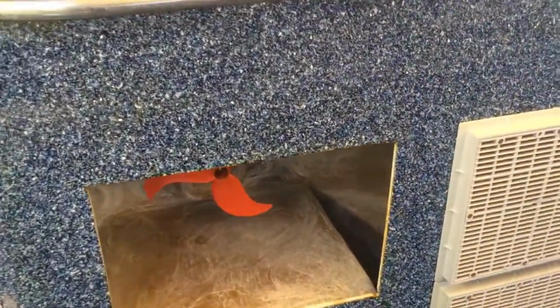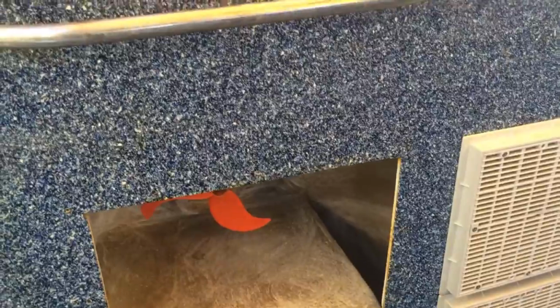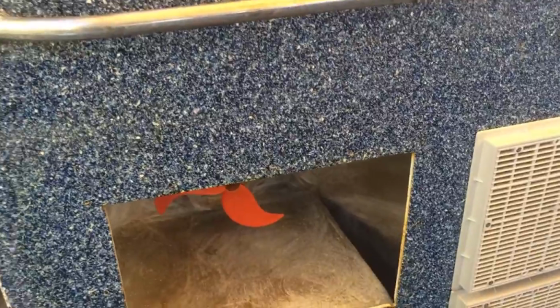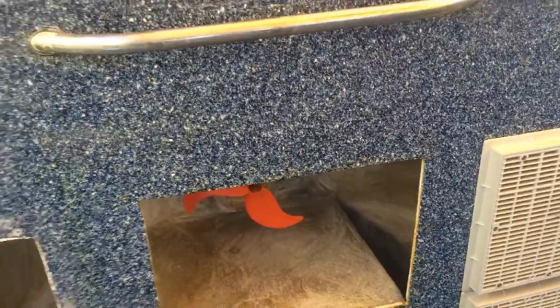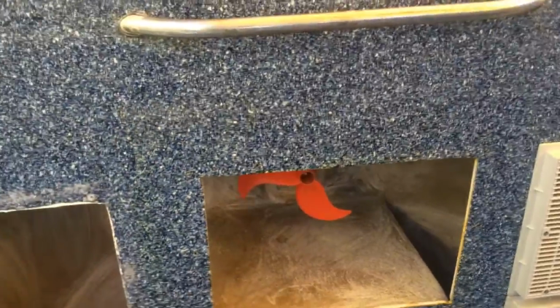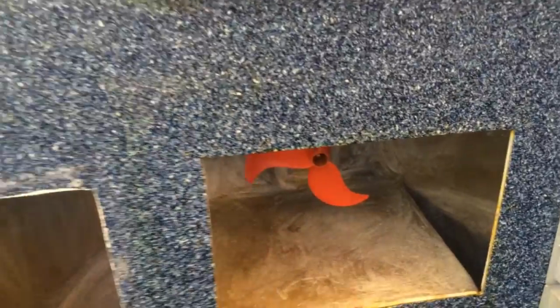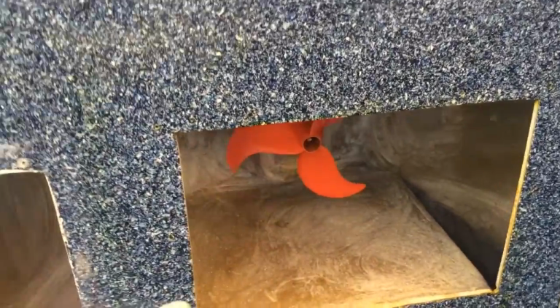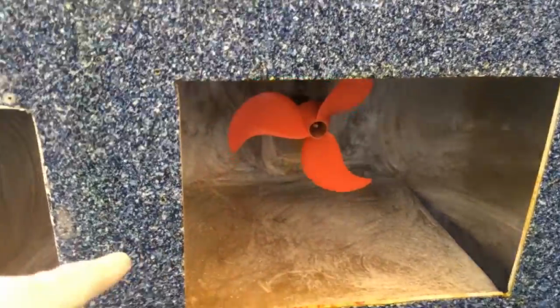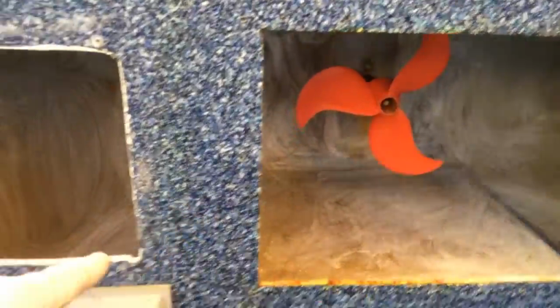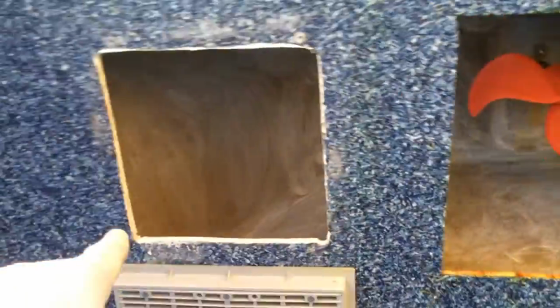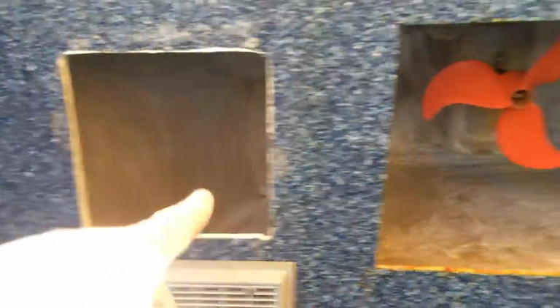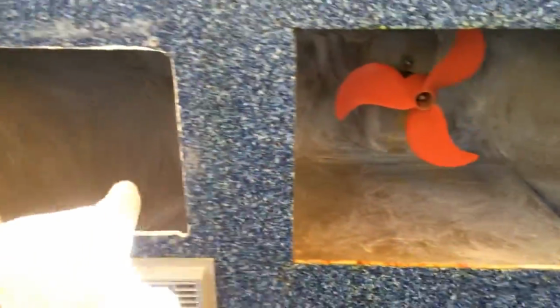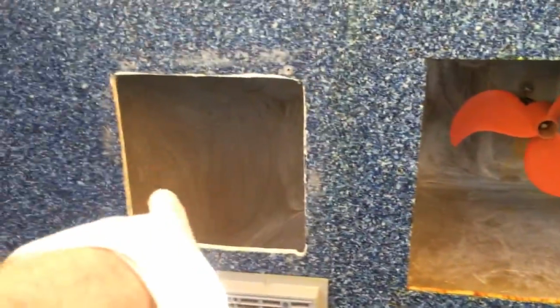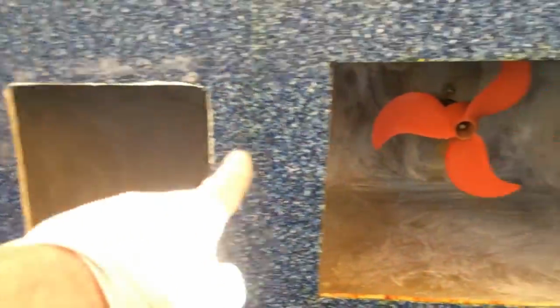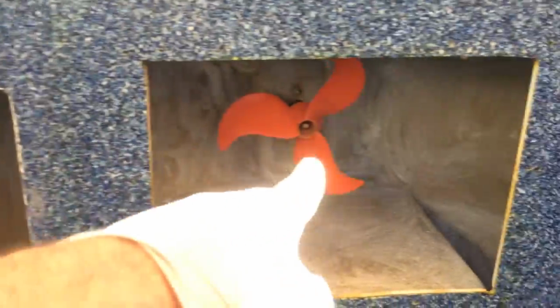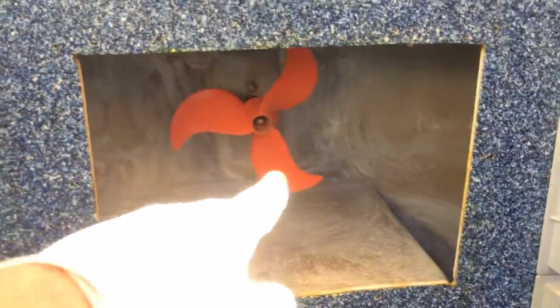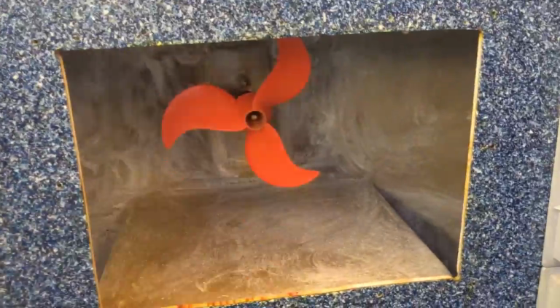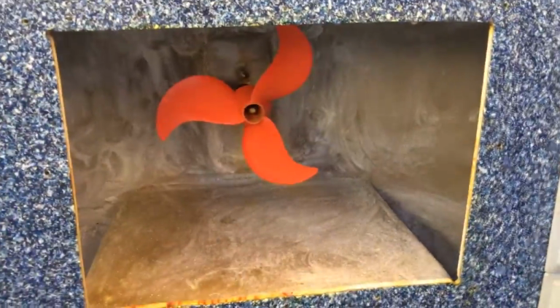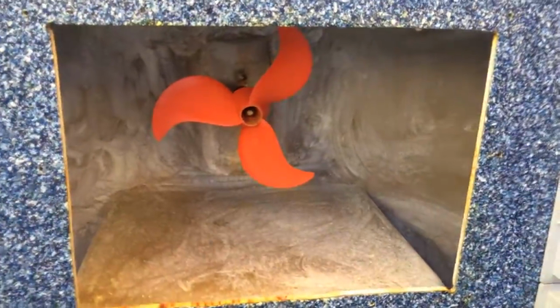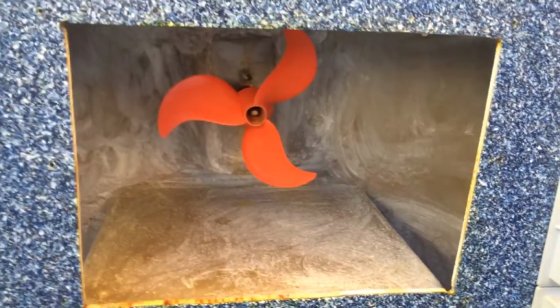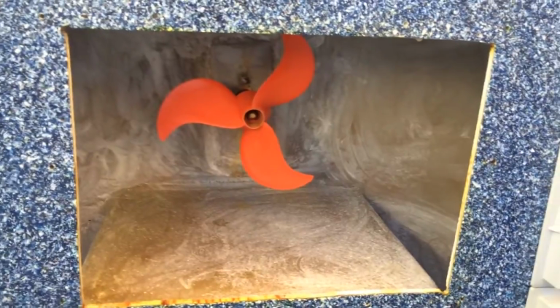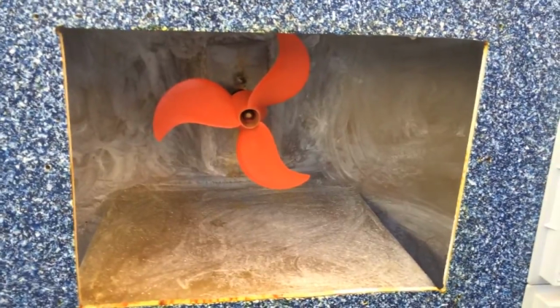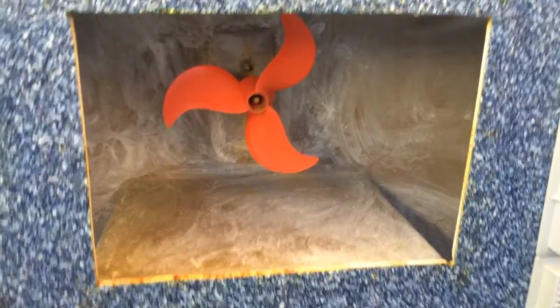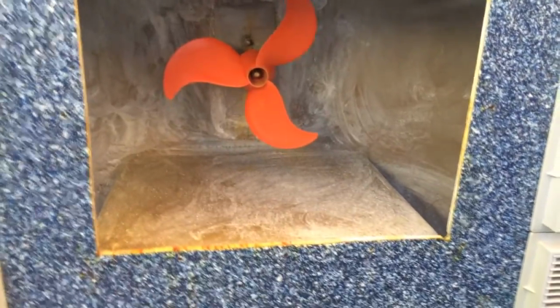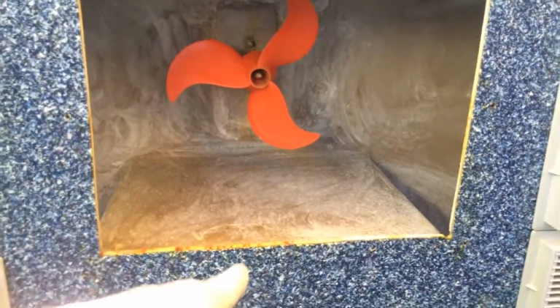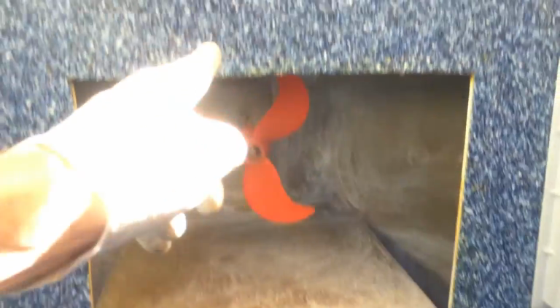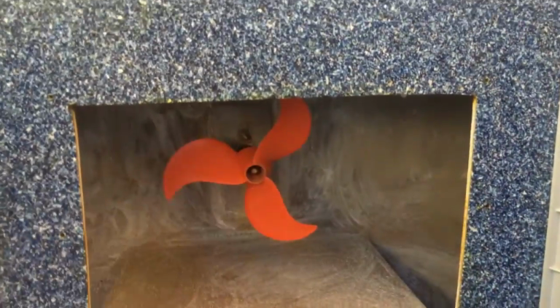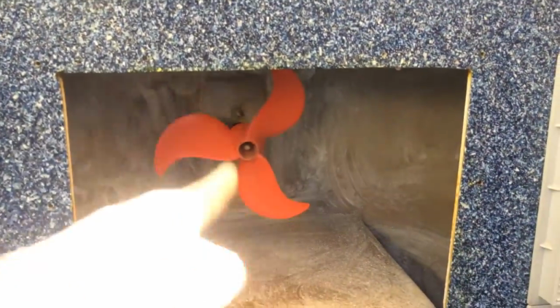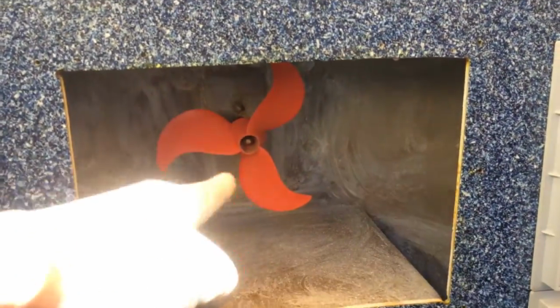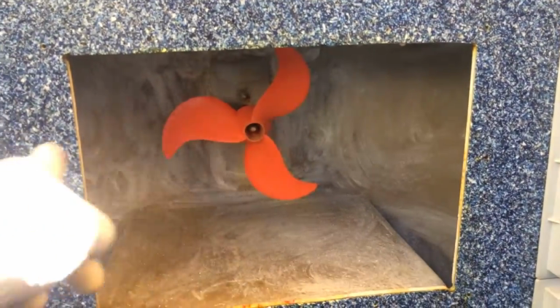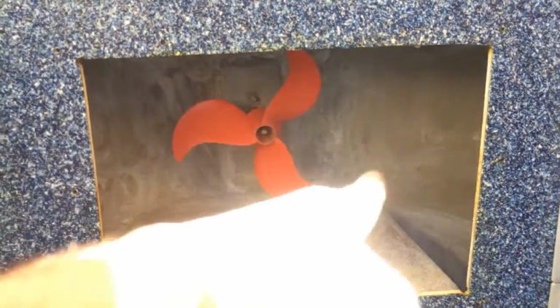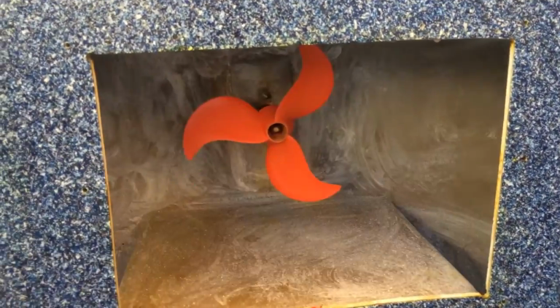I basically cut out the center section, which is the same size hole here as here. It's basically as tall as I can make it and a little bit wider.